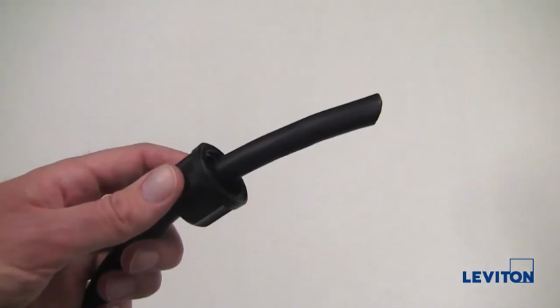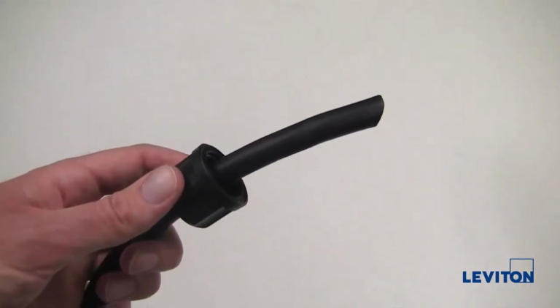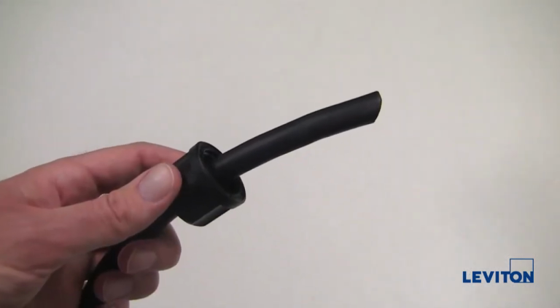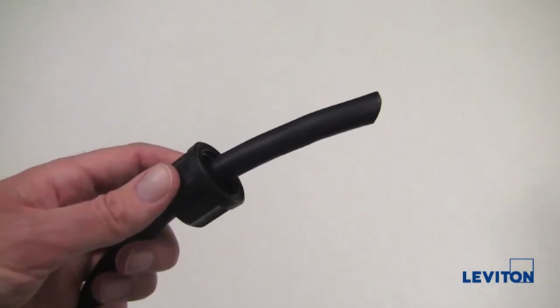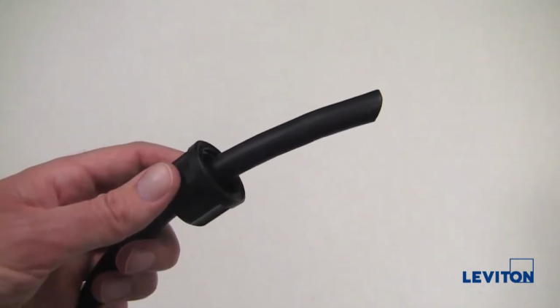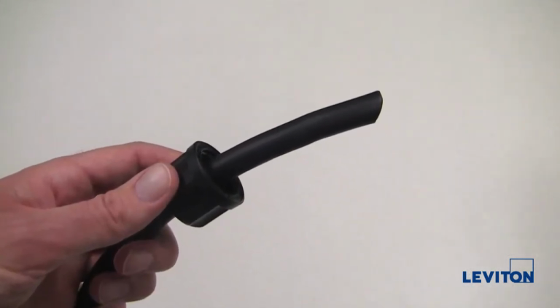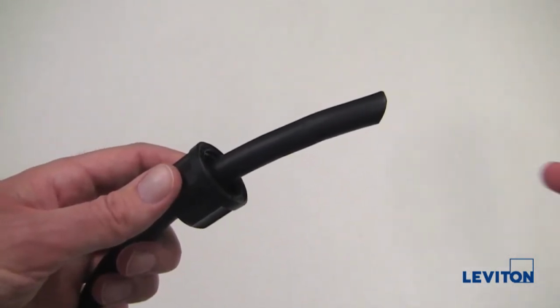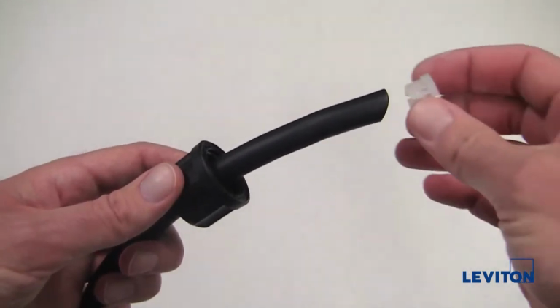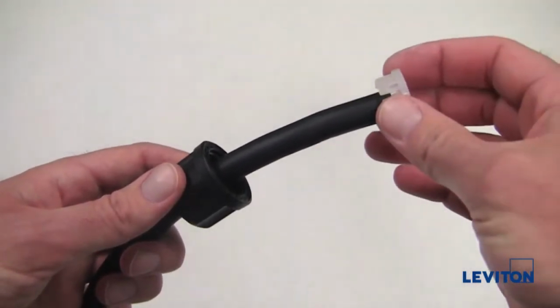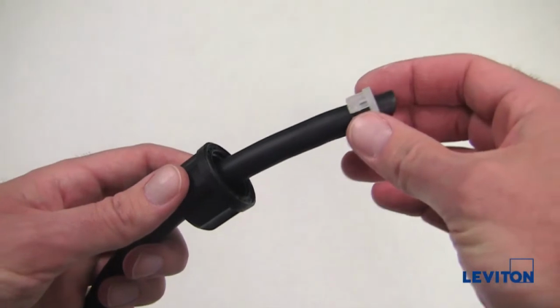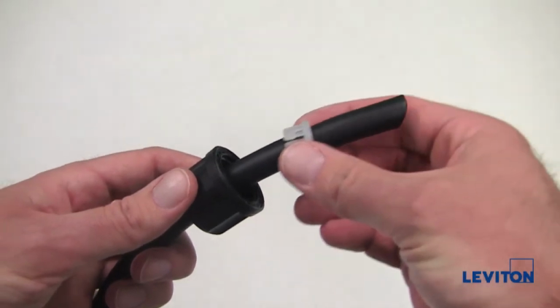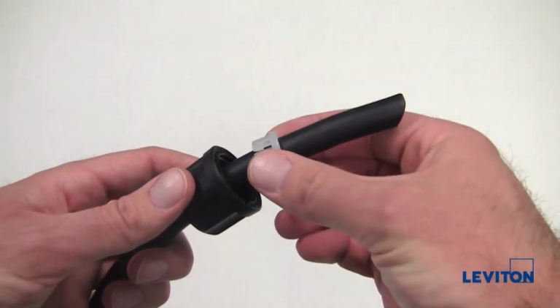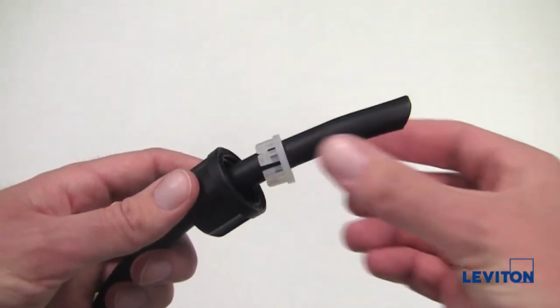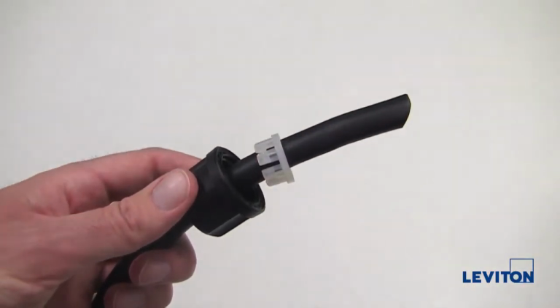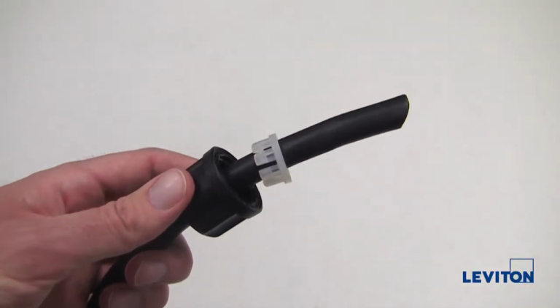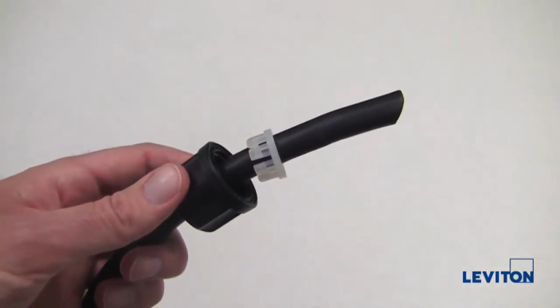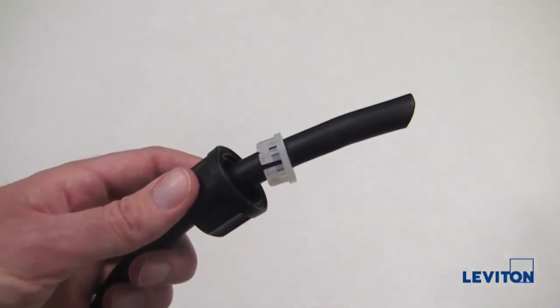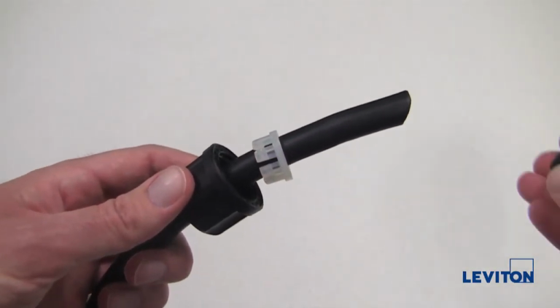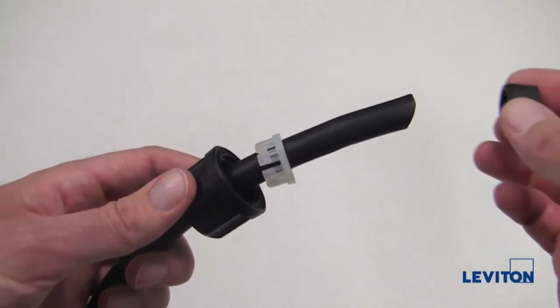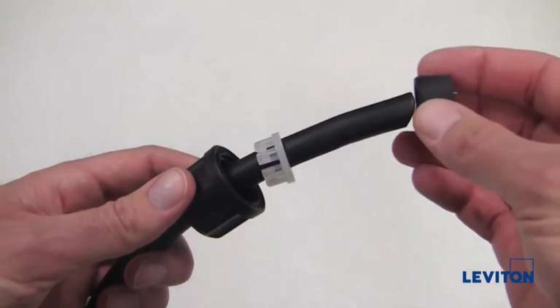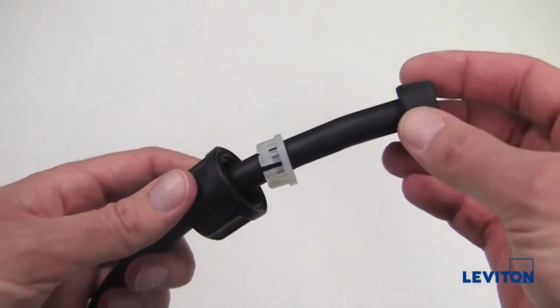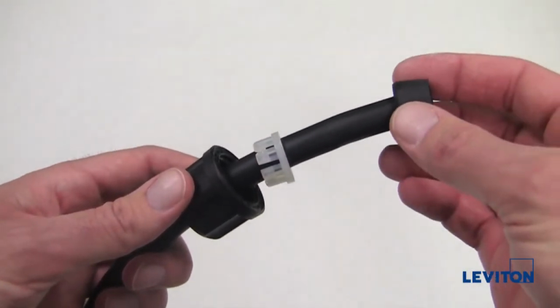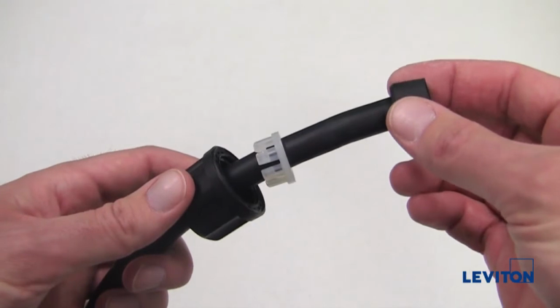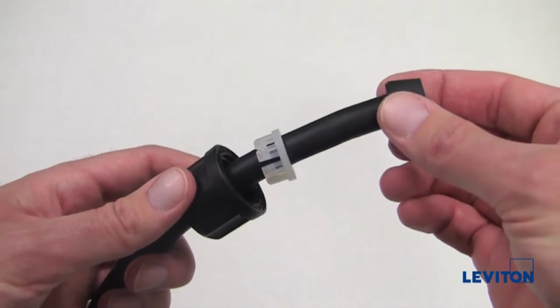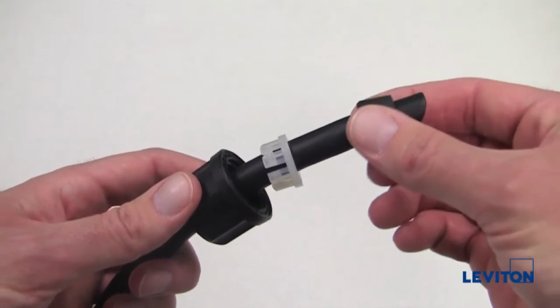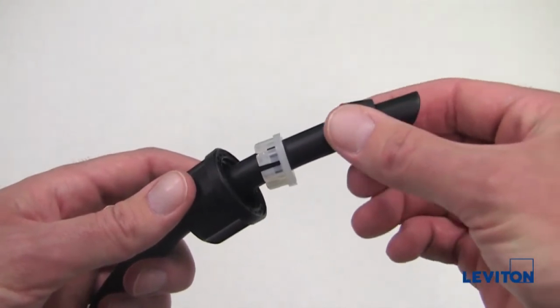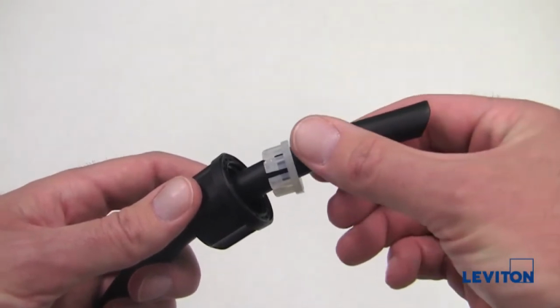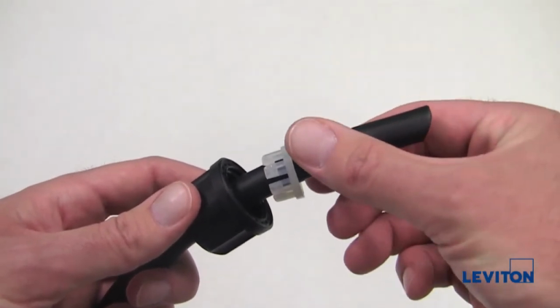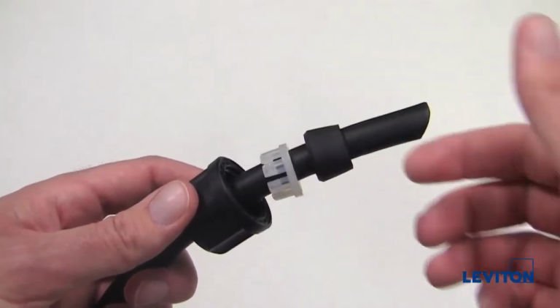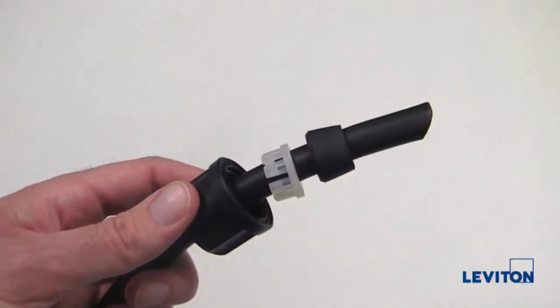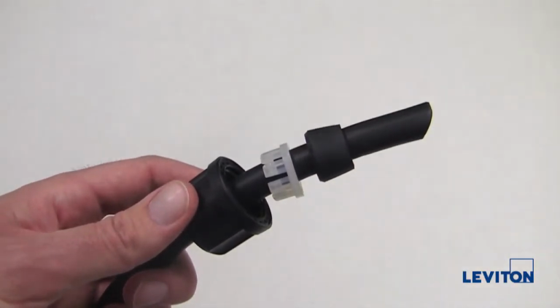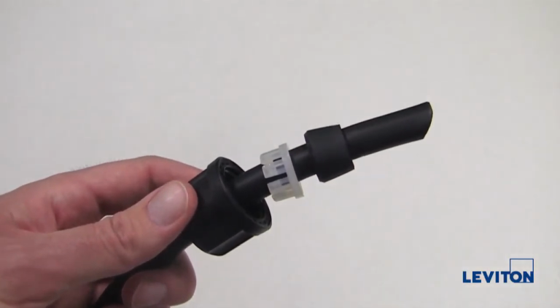Slide the strain relief washer over the cord end, noting proper orientation. Then slide the rubber bushing over the cord end, again noting the proper orientation.